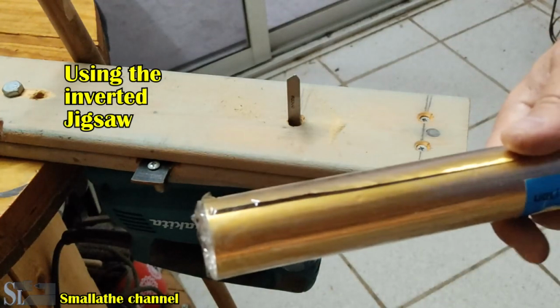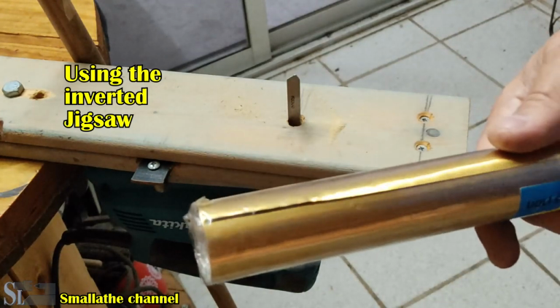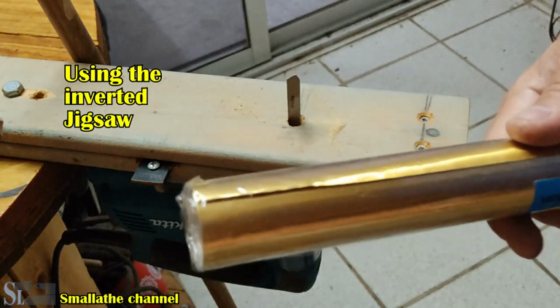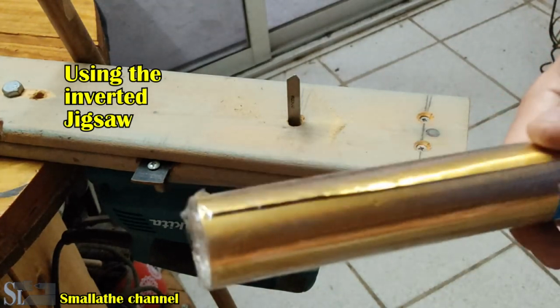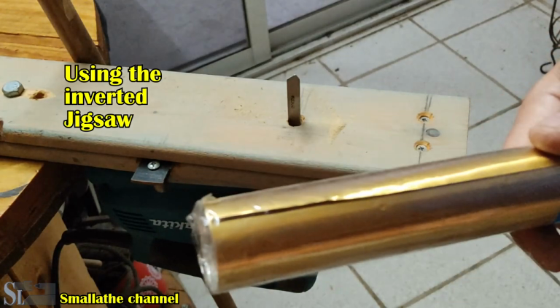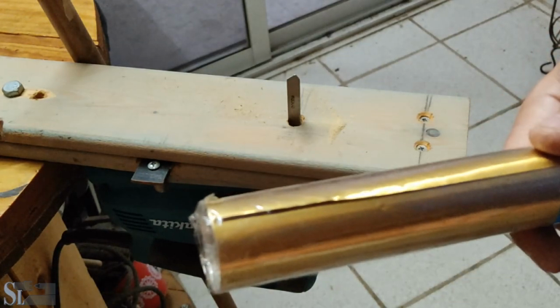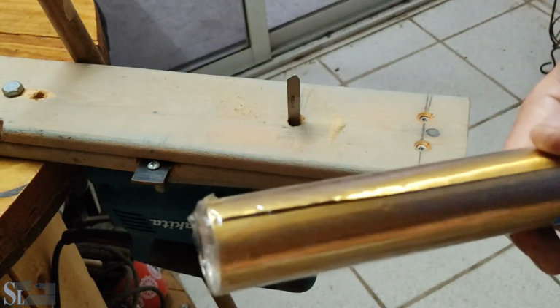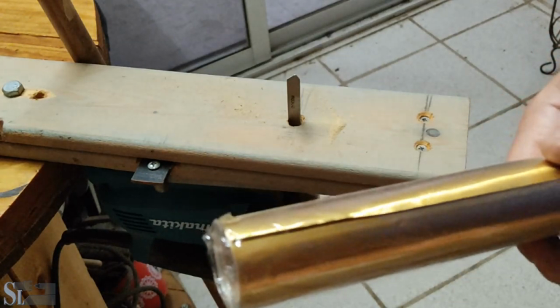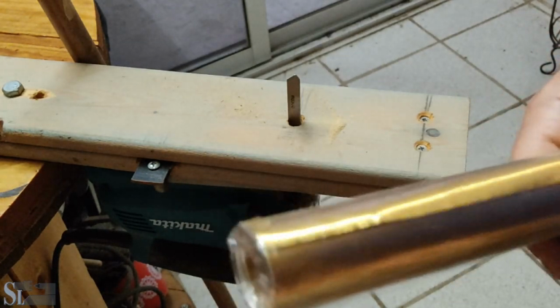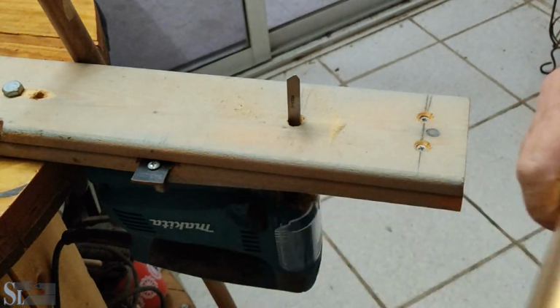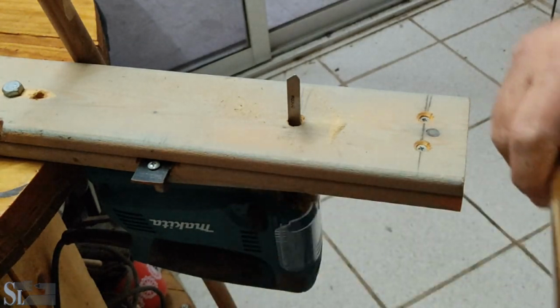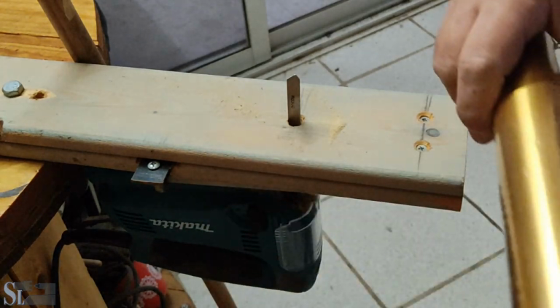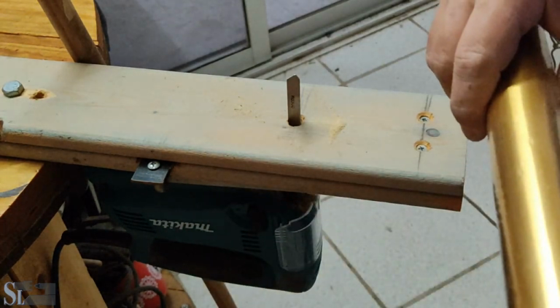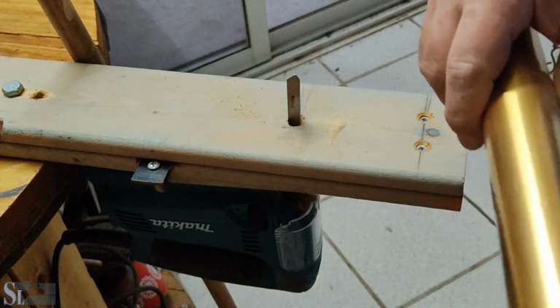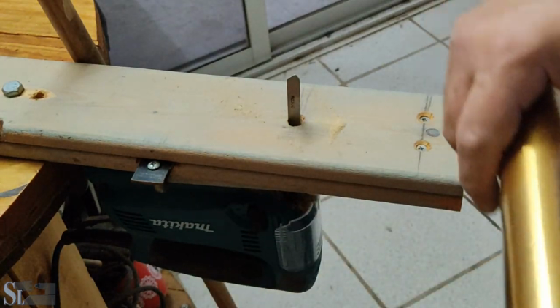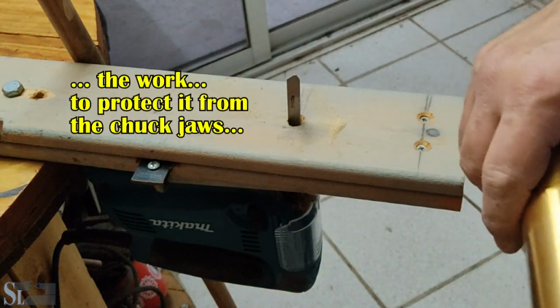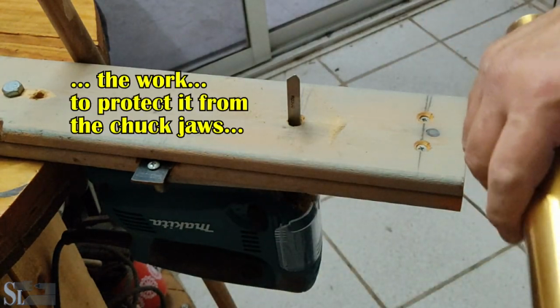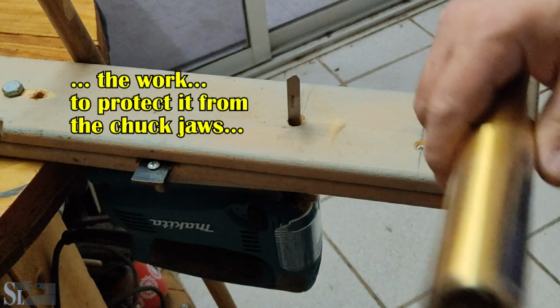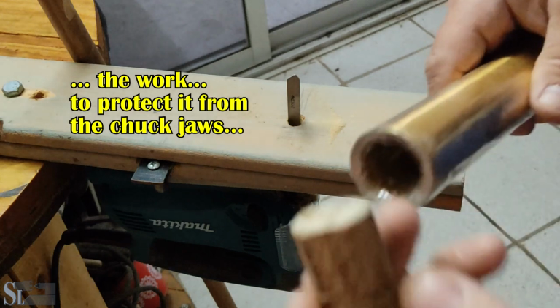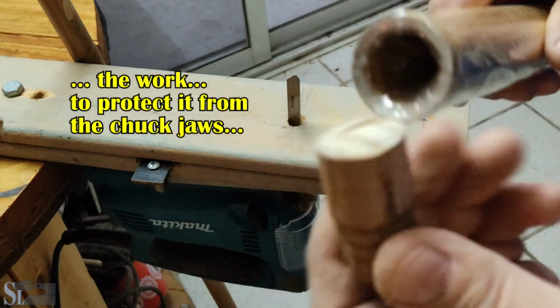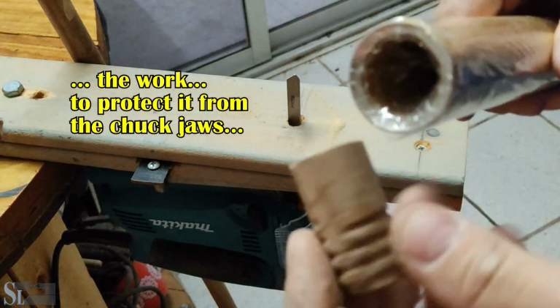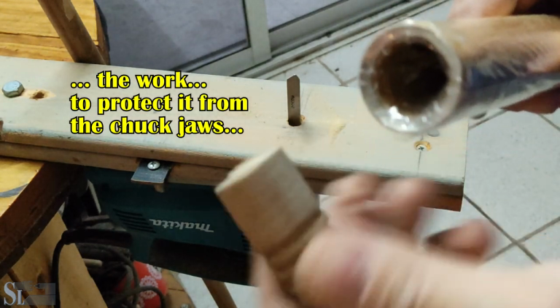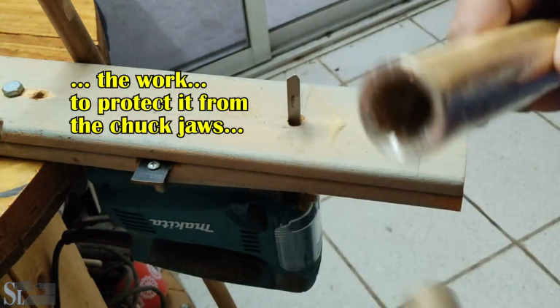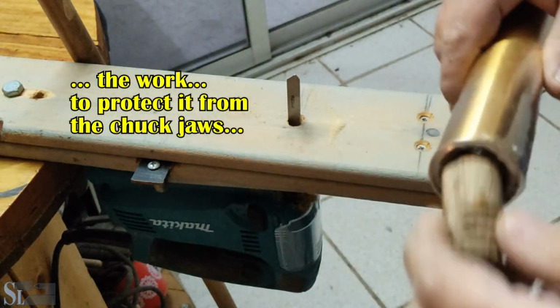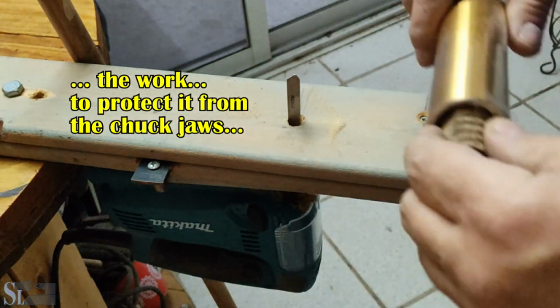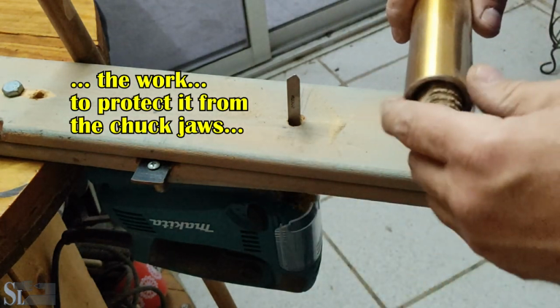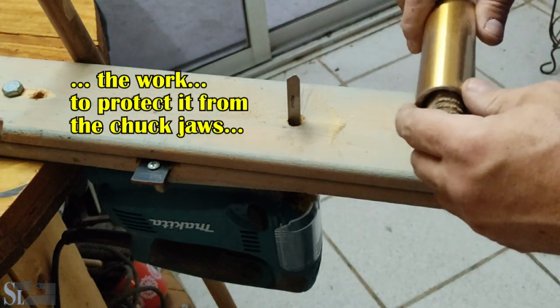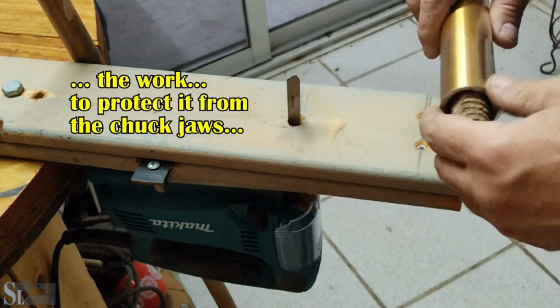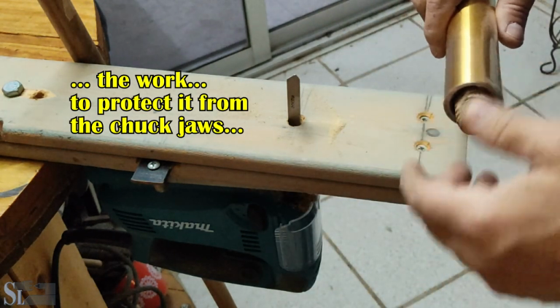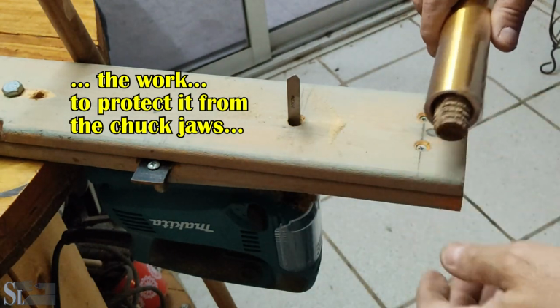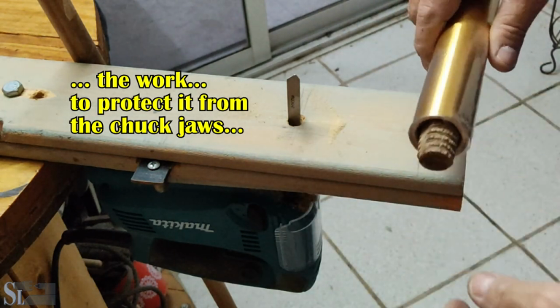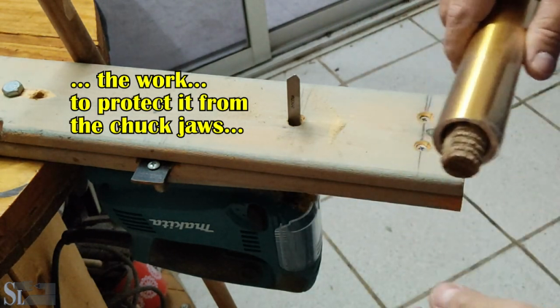This is some aluminum stock for the lathe to cover the ways. This is some scrap material. Let's give it a shot.